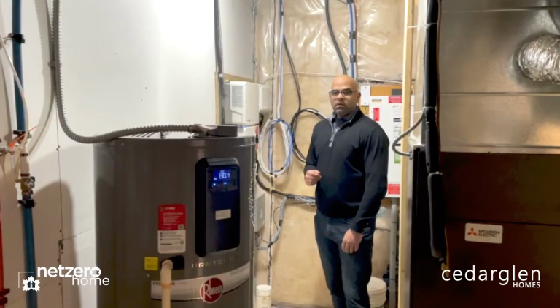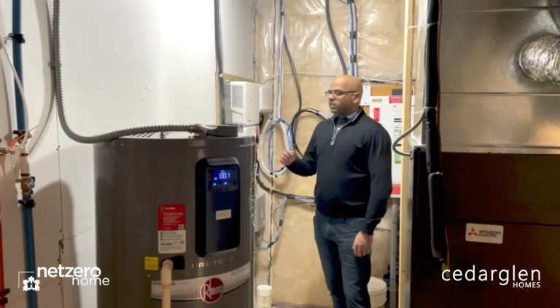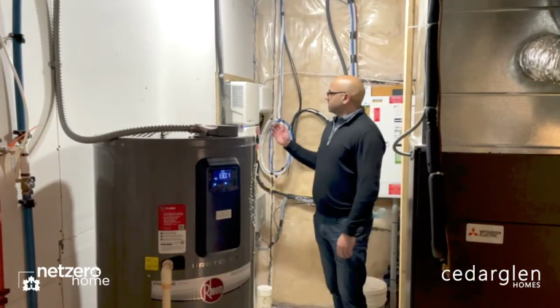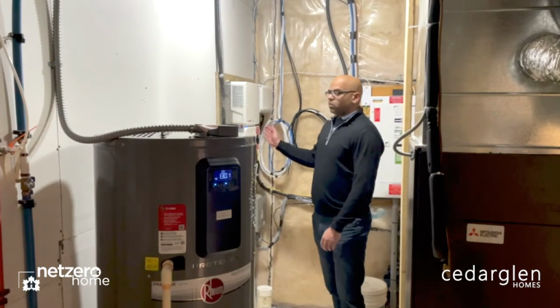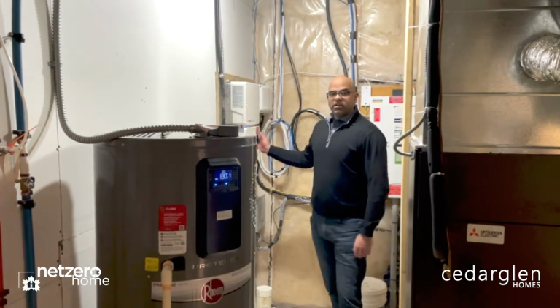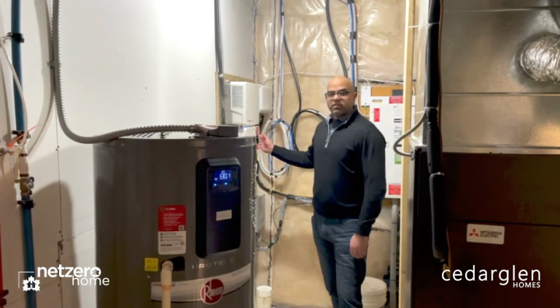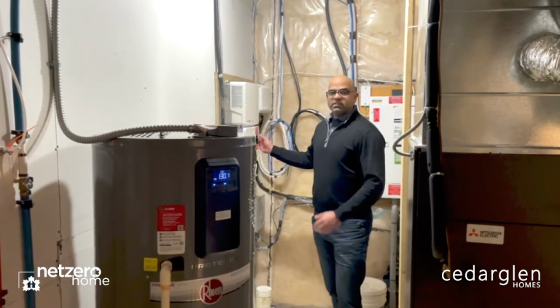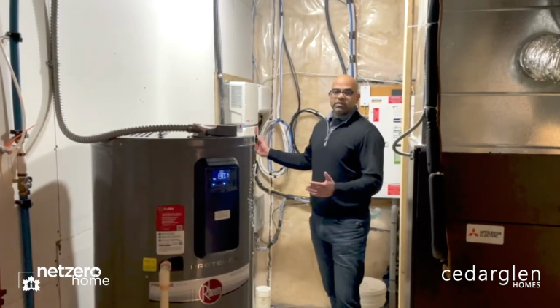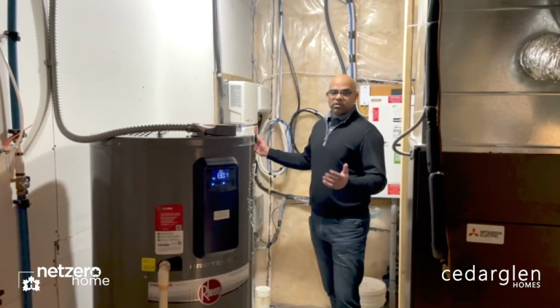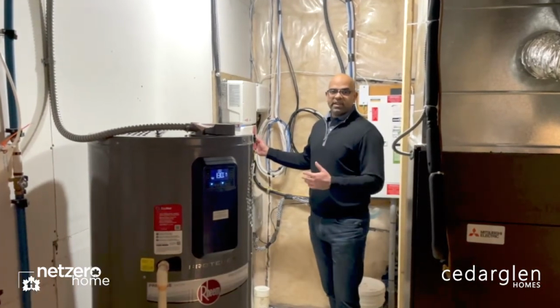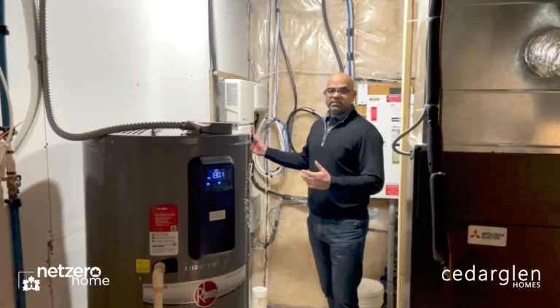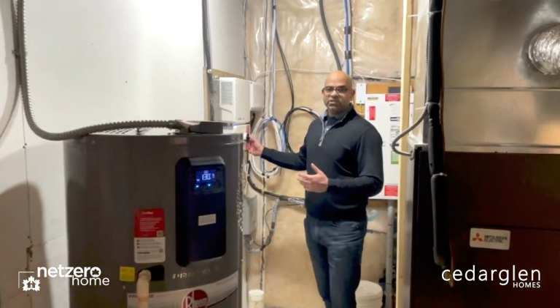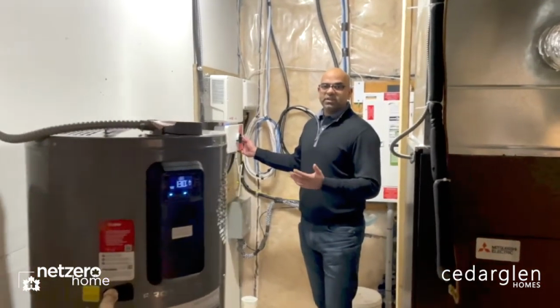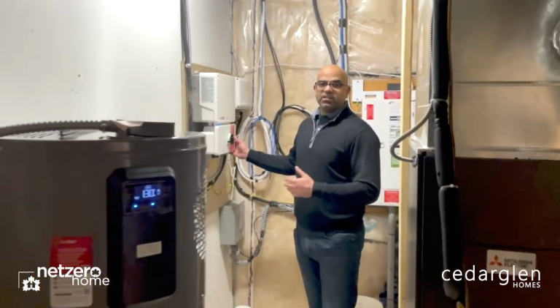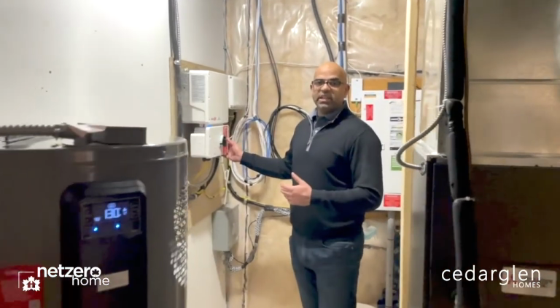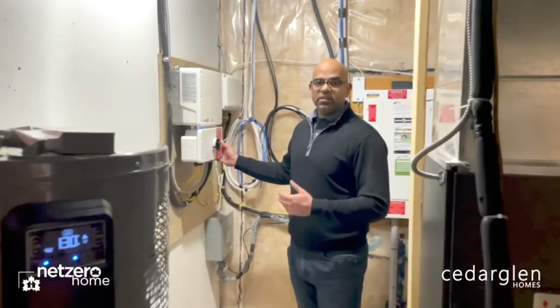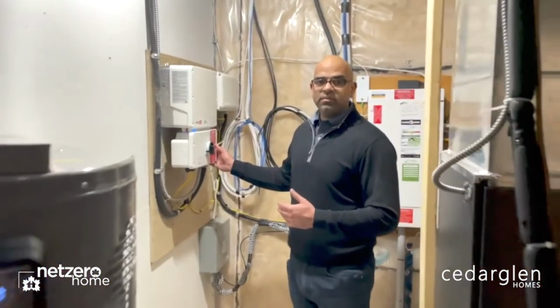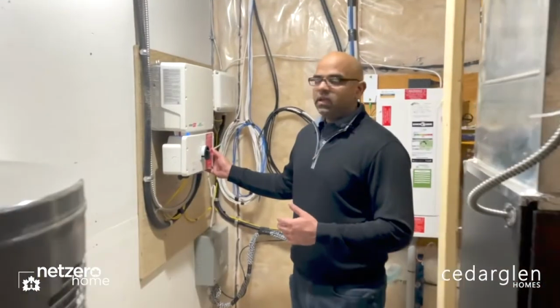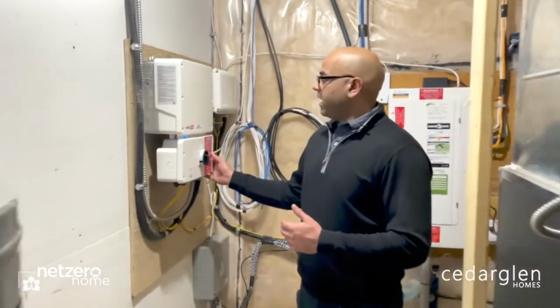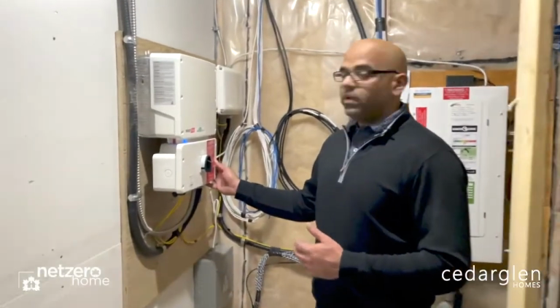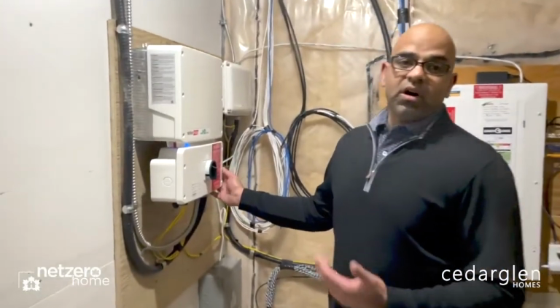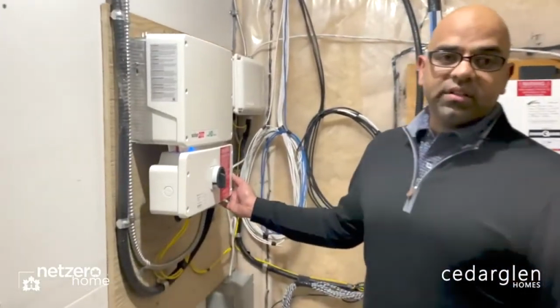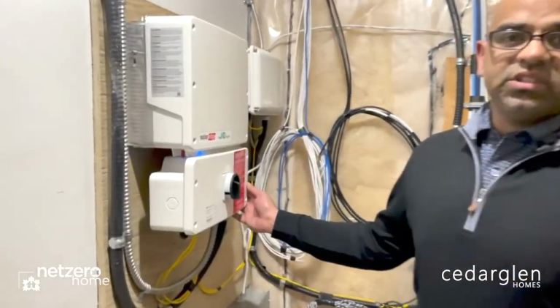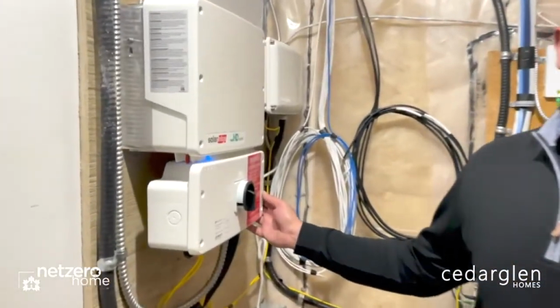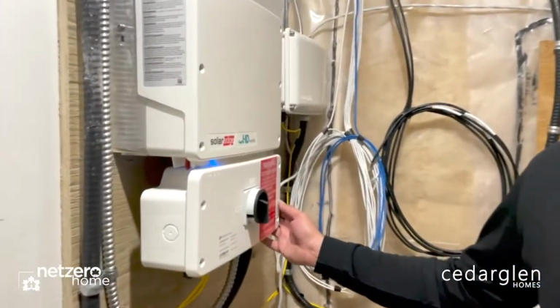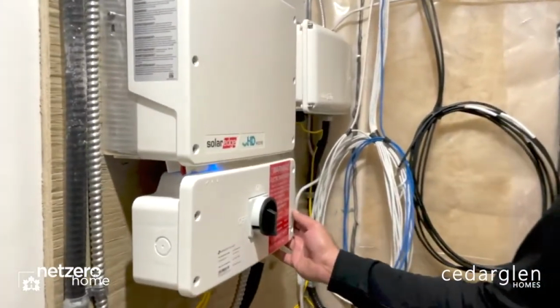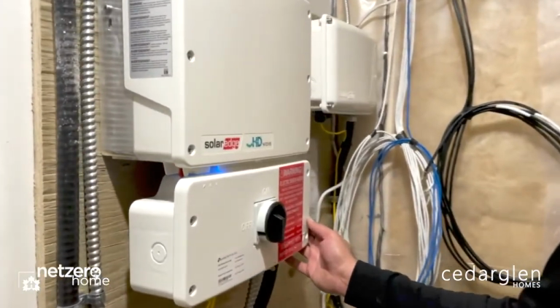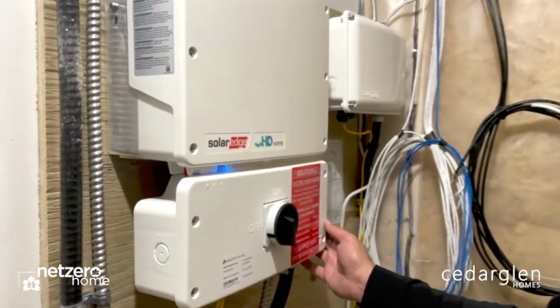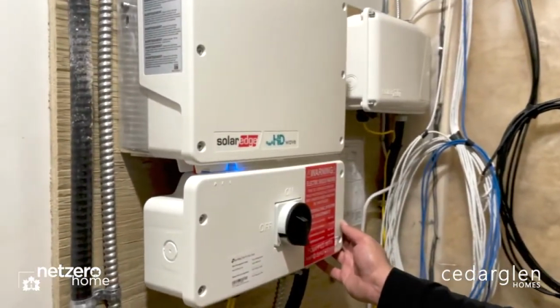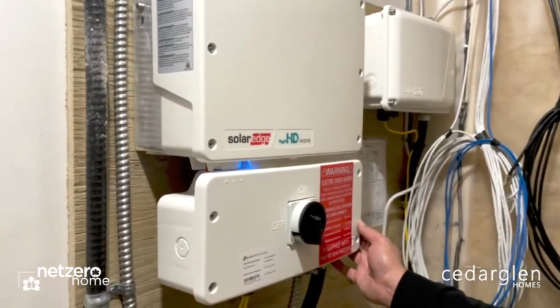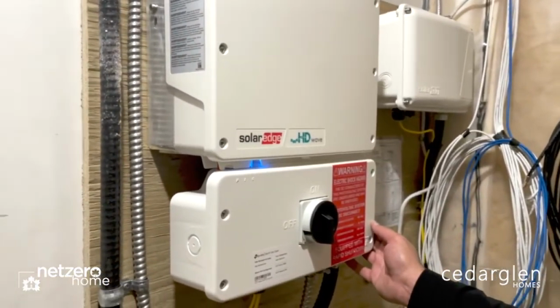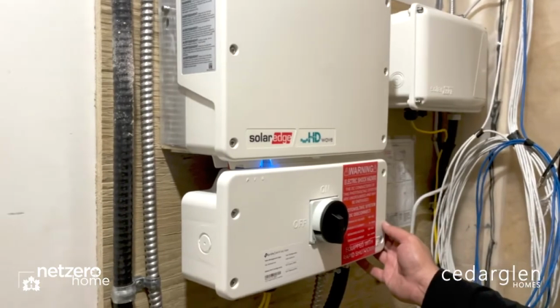With this solar inverter, this is where the solar array energy is captured and brought into the home. We can monitor the energy usage via the SolarEdge app.